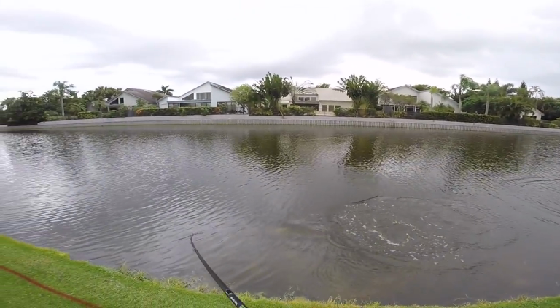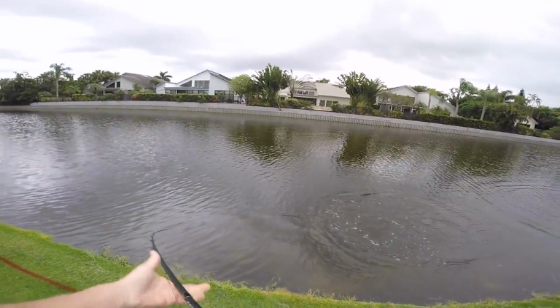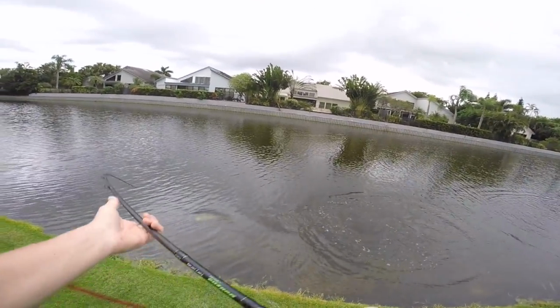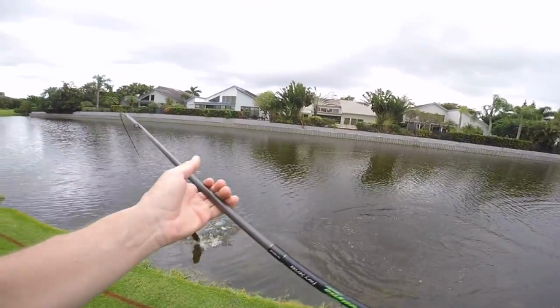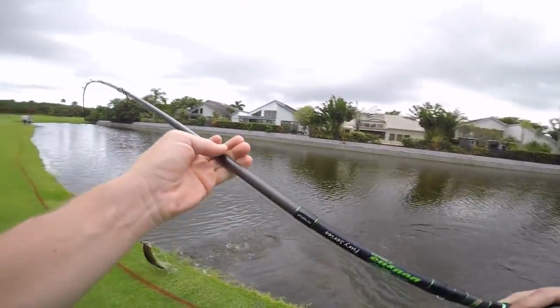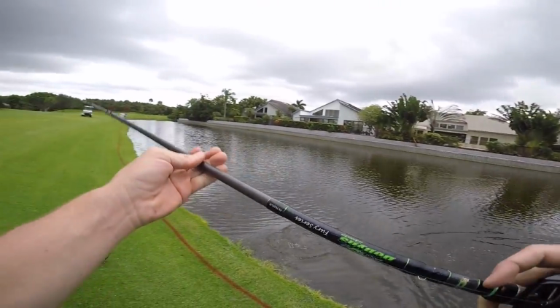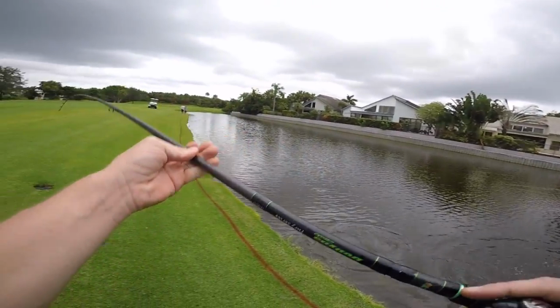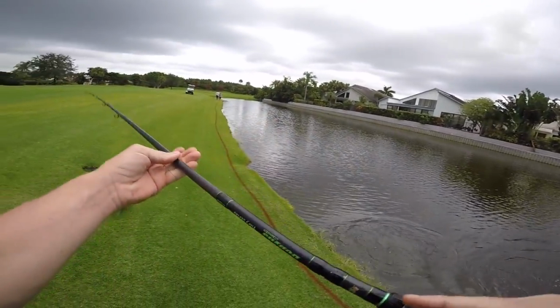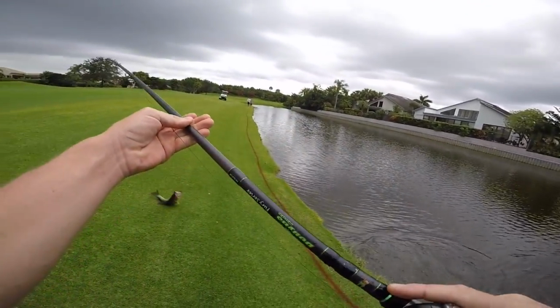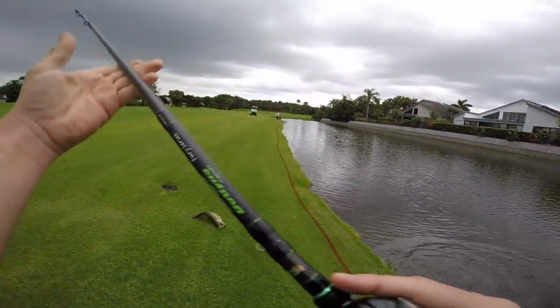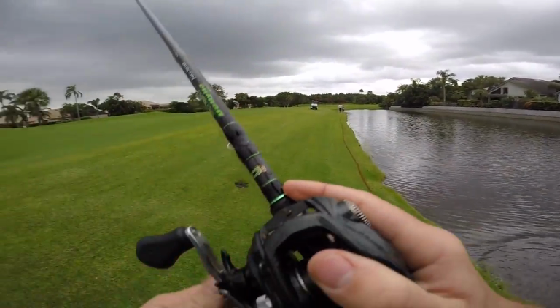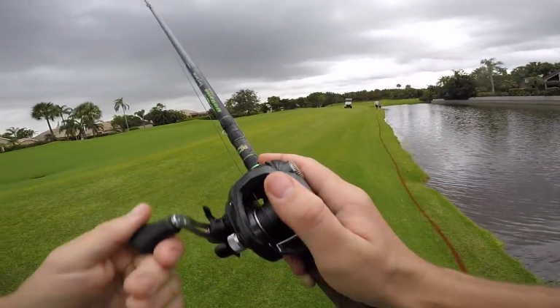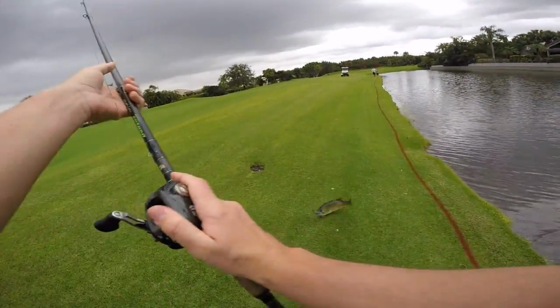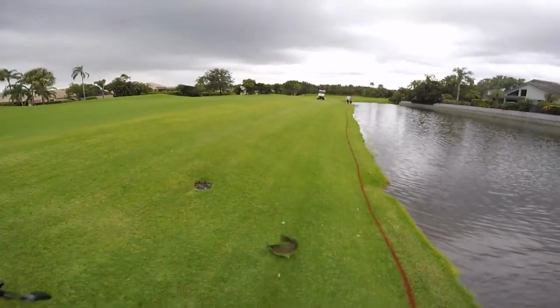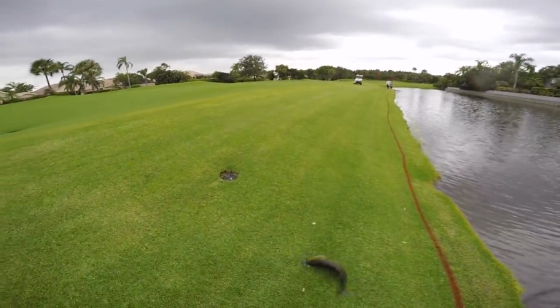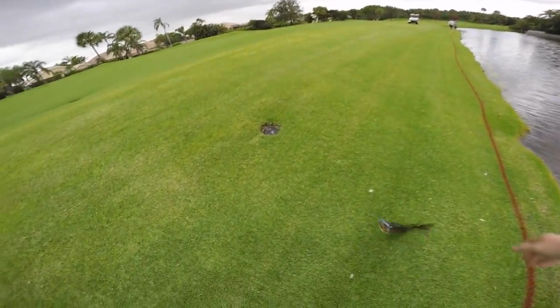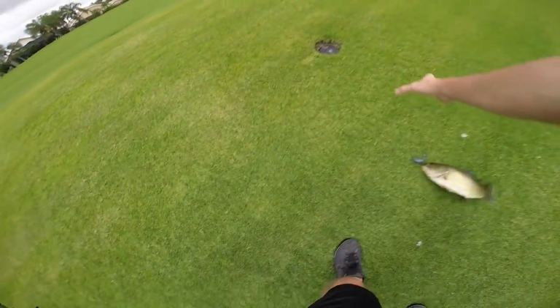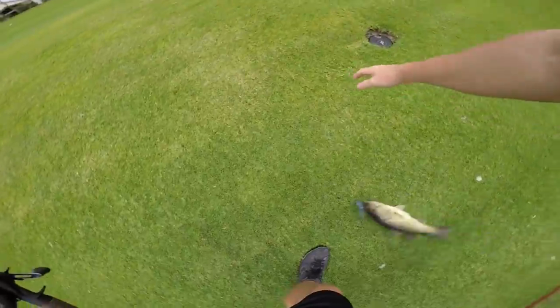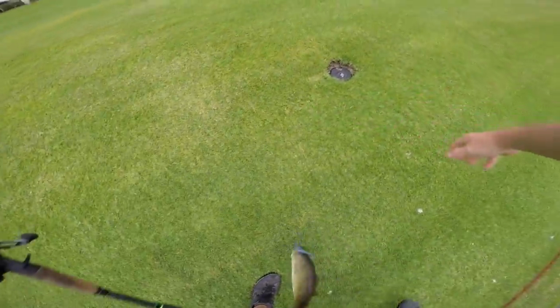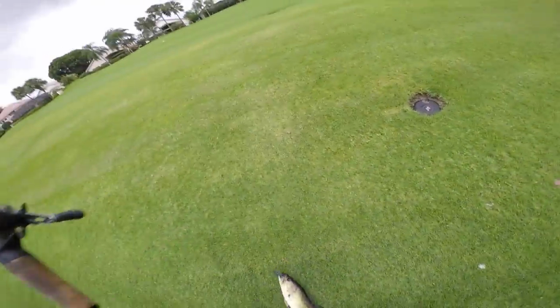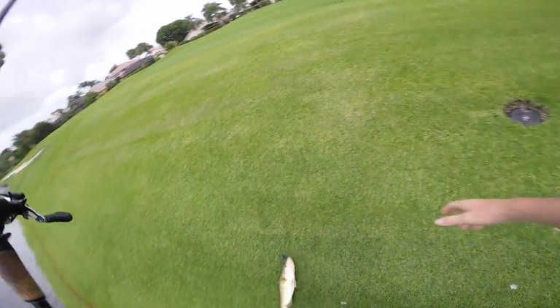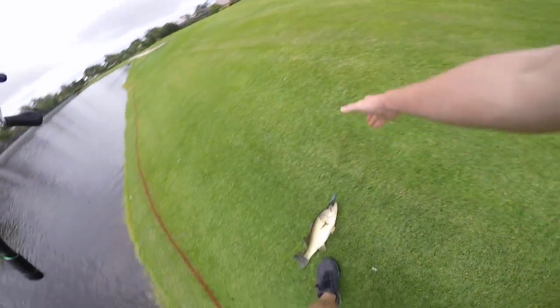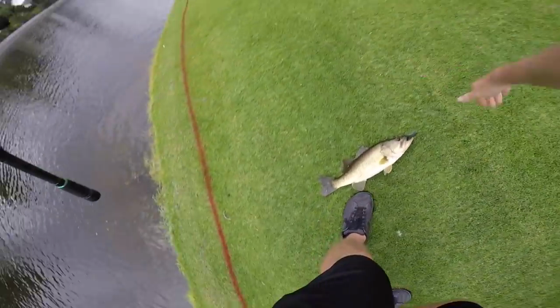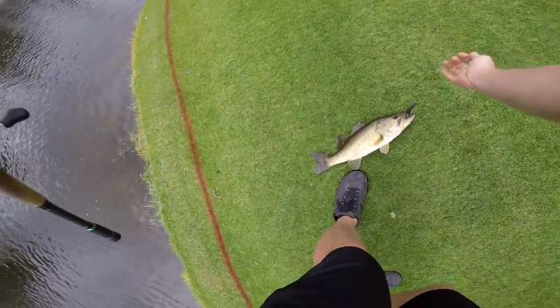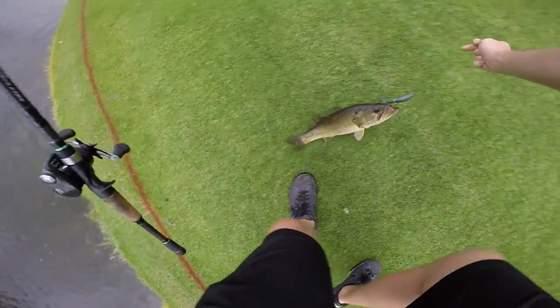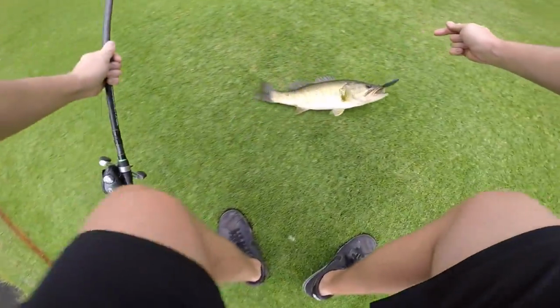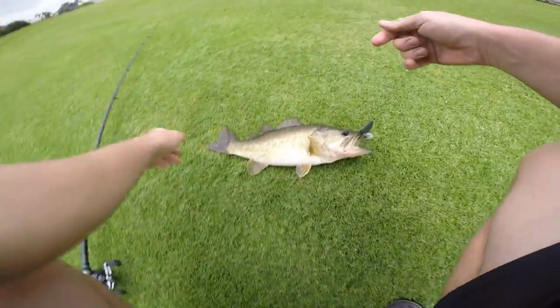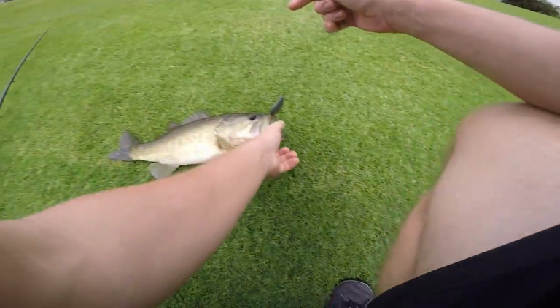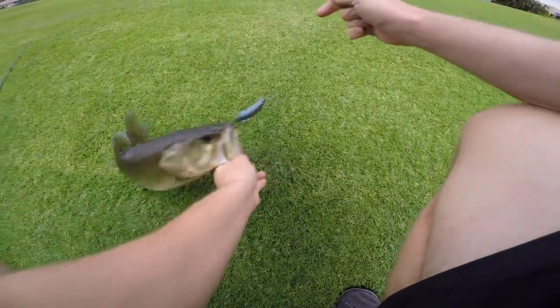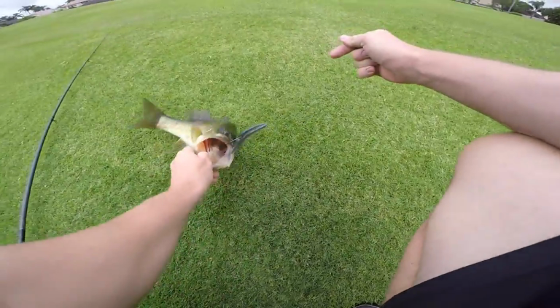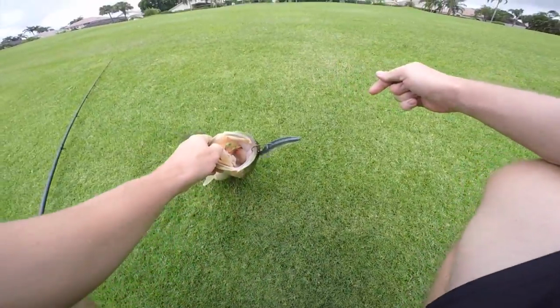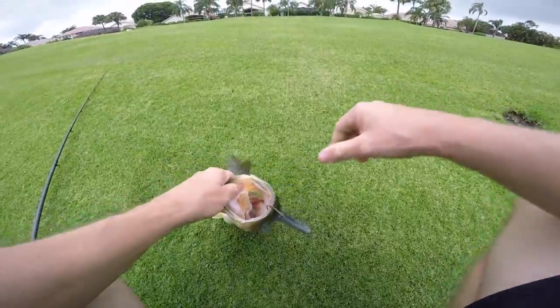It's not a bad fish. Finally, first fish of the day for me — good old faithful easy swimmer.